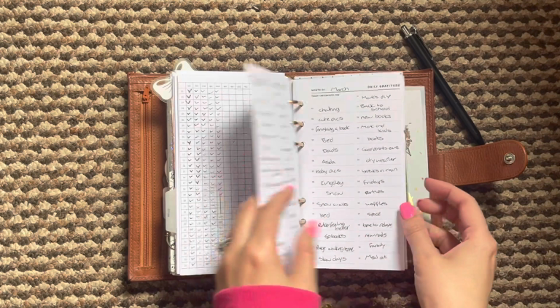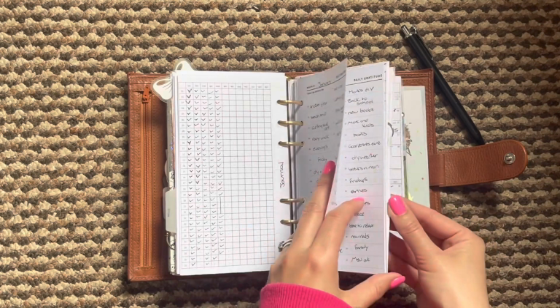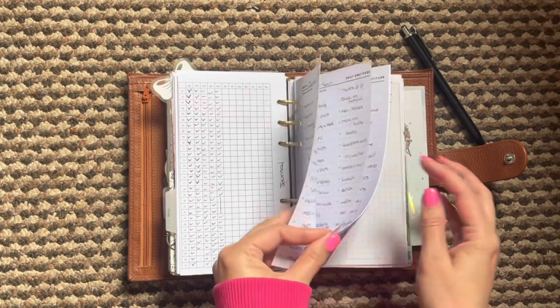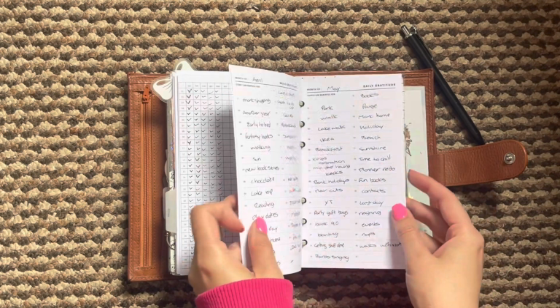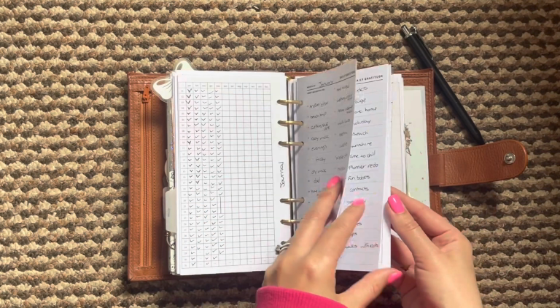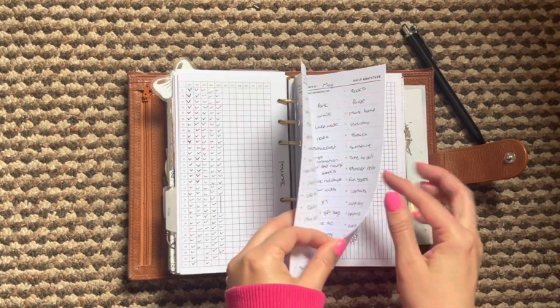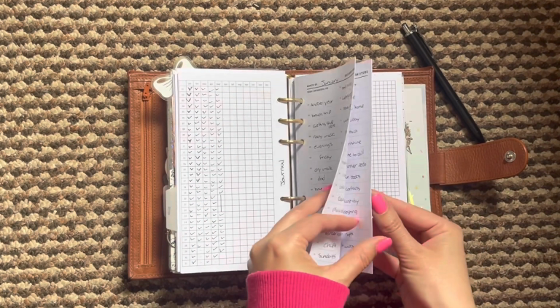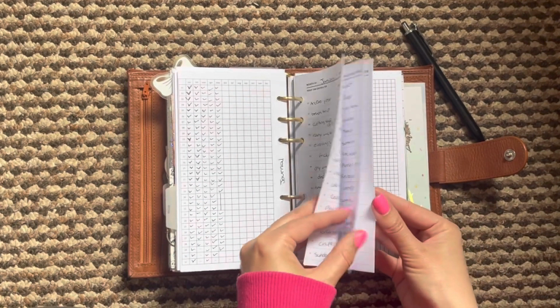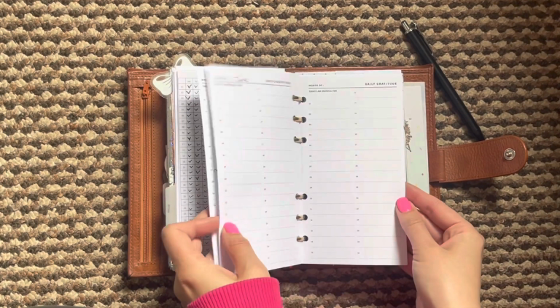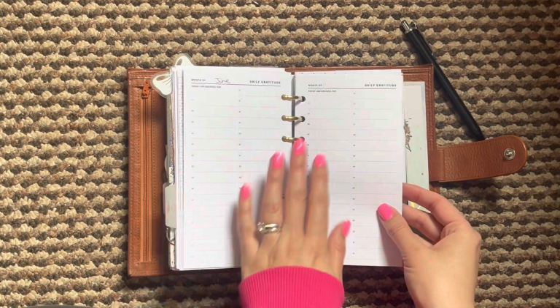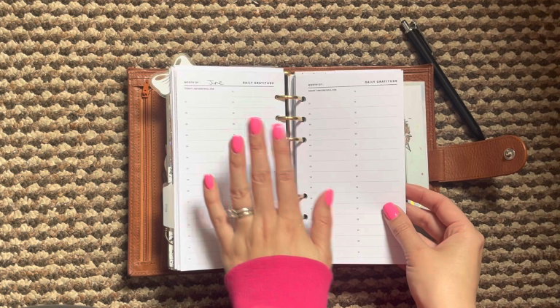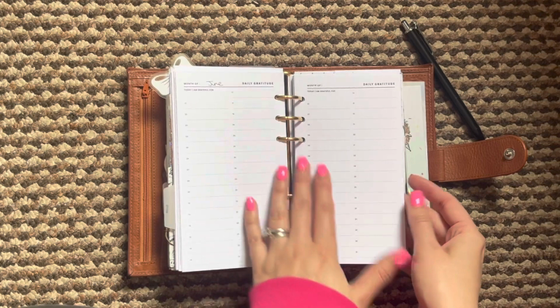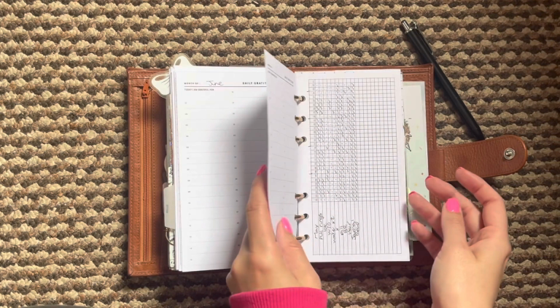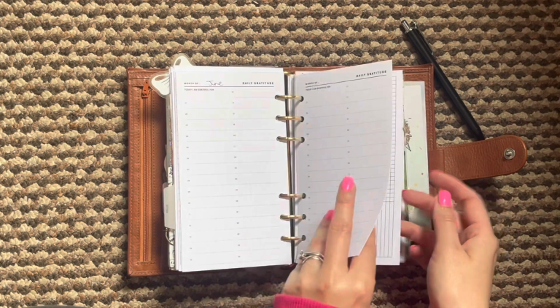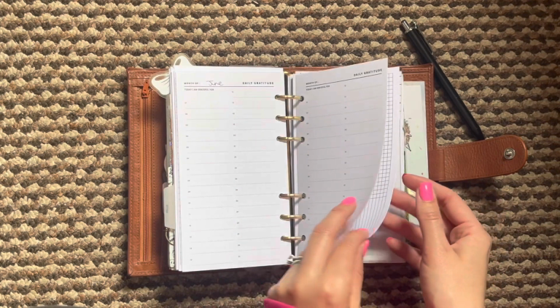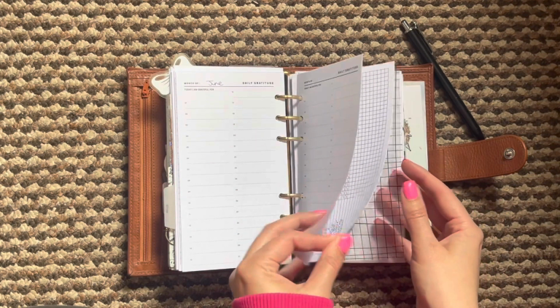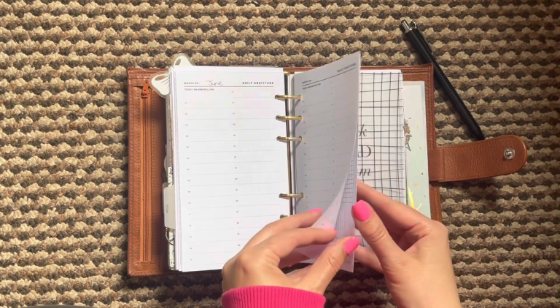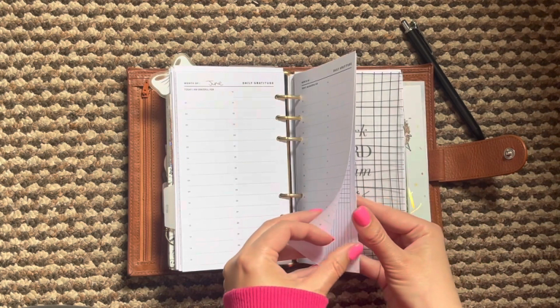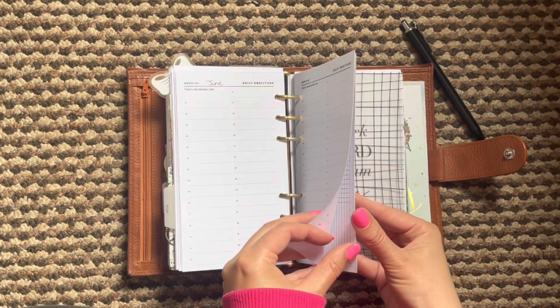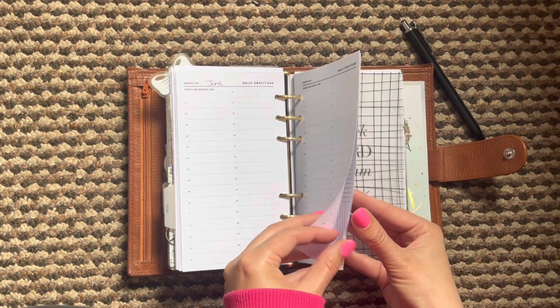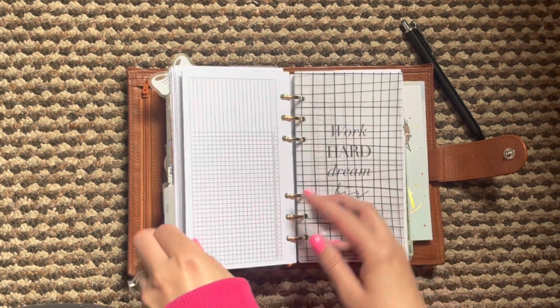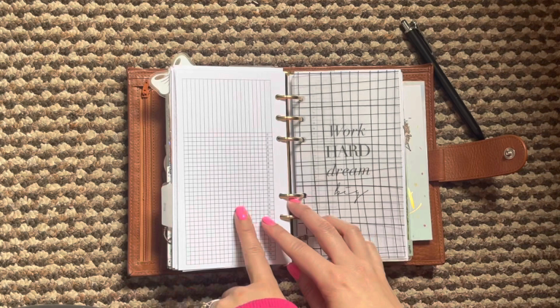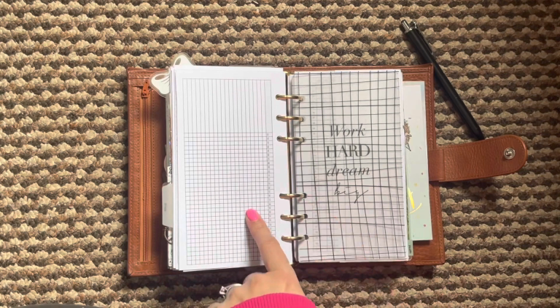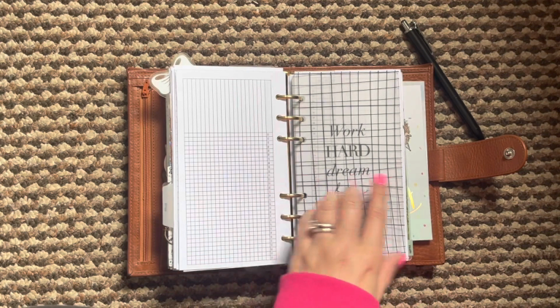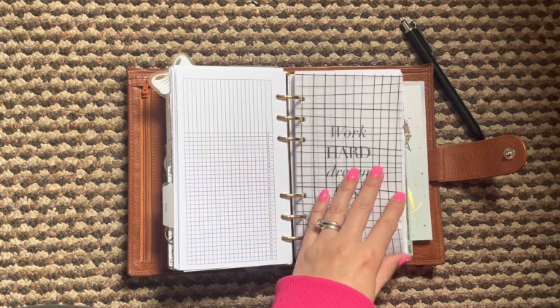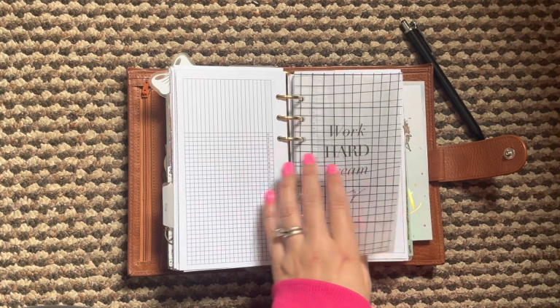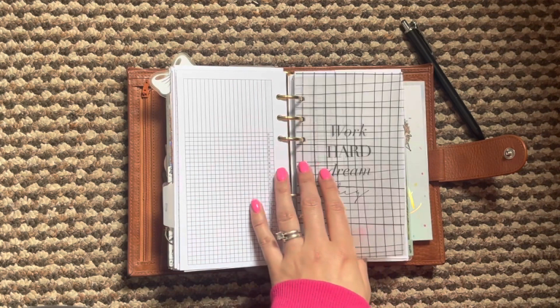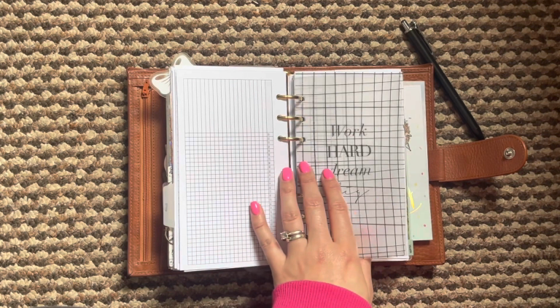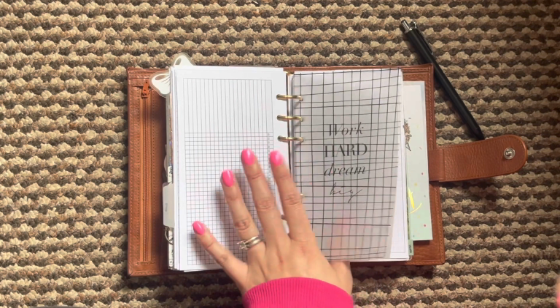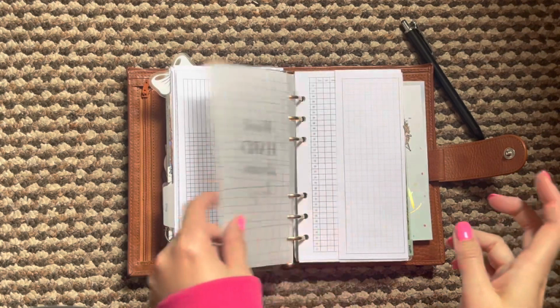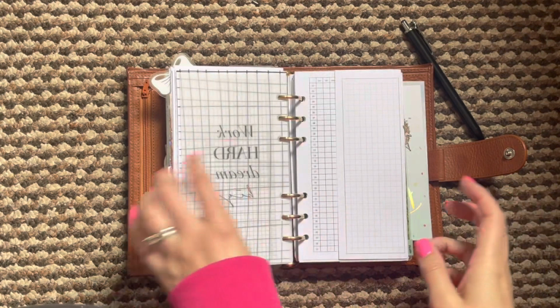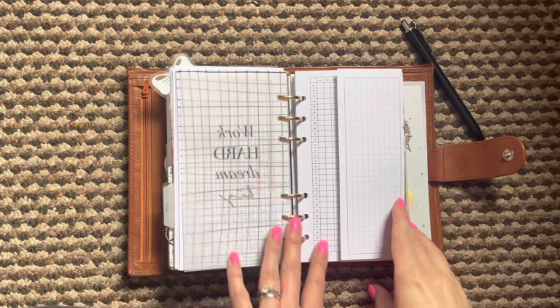I did fill in my daily gratitude here as well — I have one set up for June already. And then I have my monthly tracker here all ready to go, I just need to finish setting that up for June.